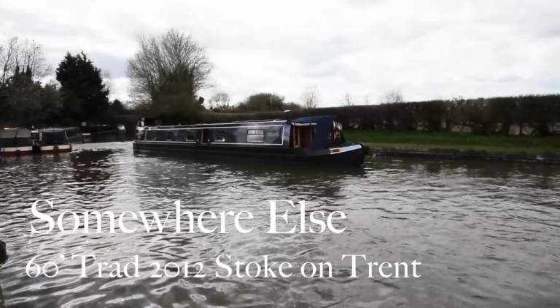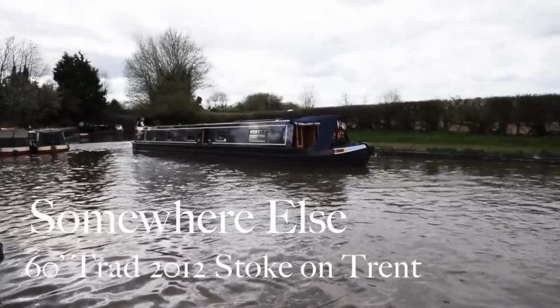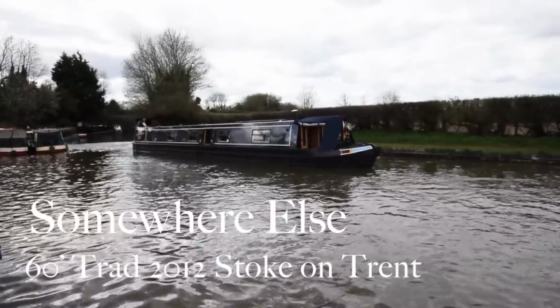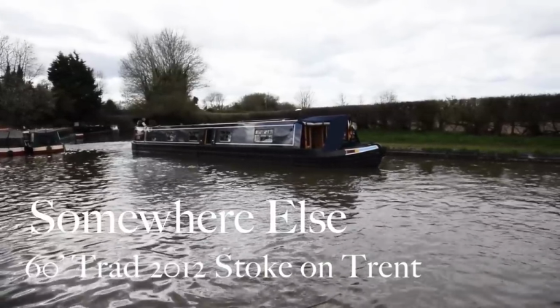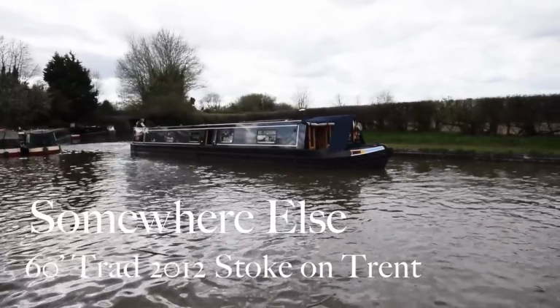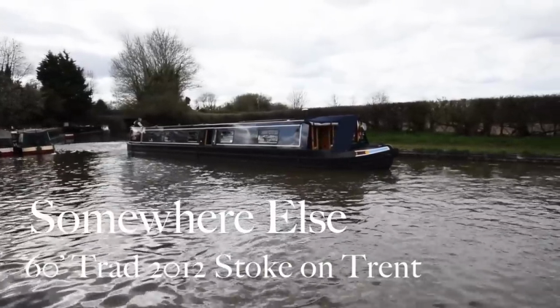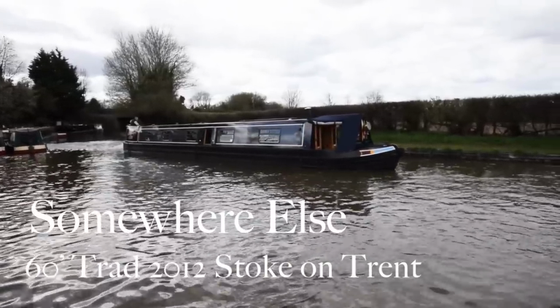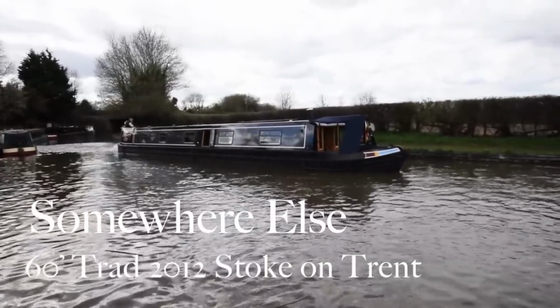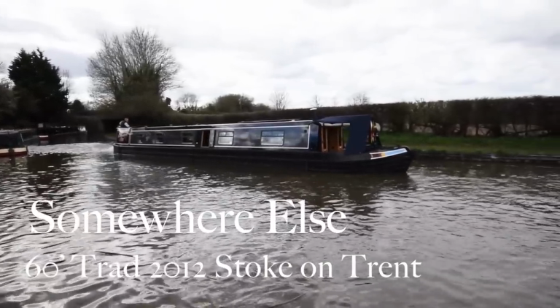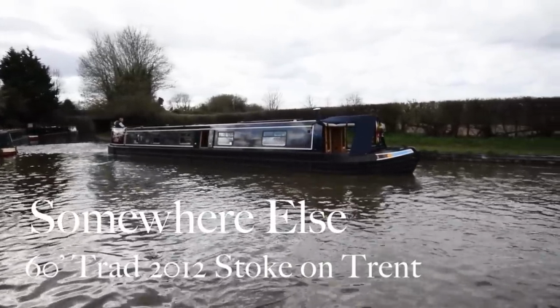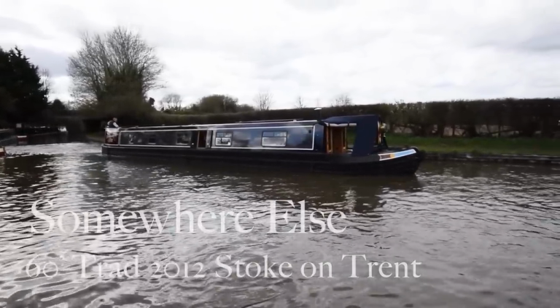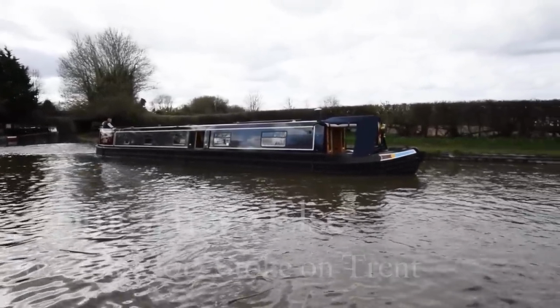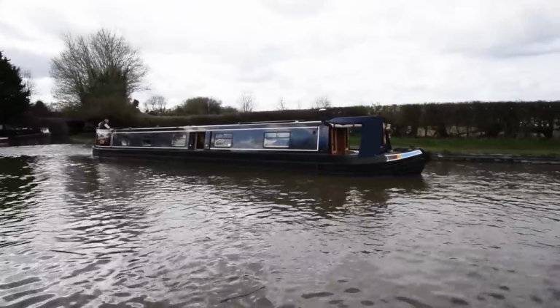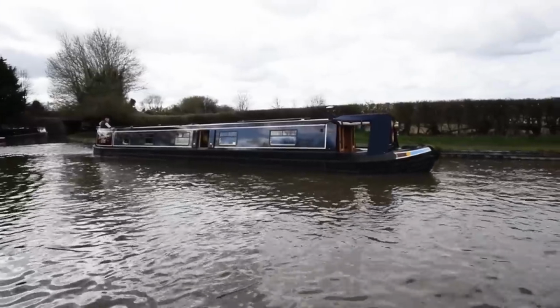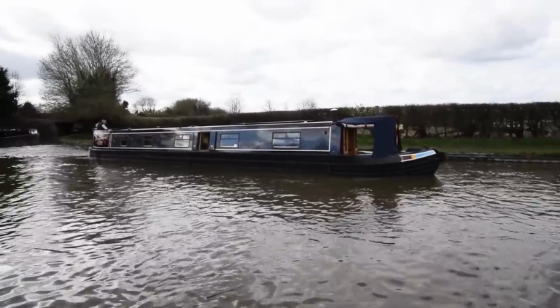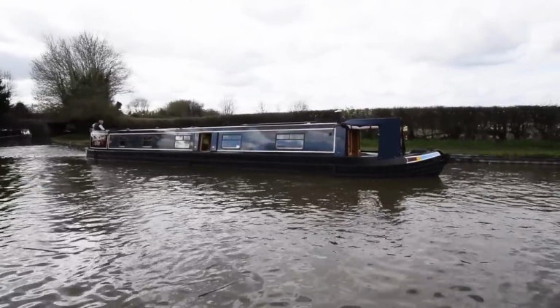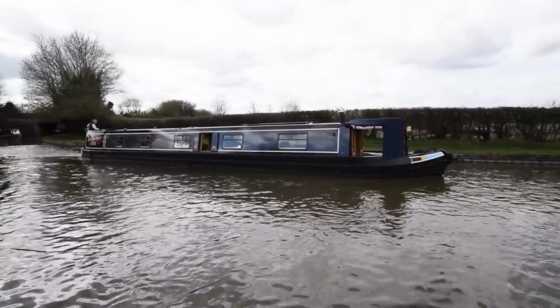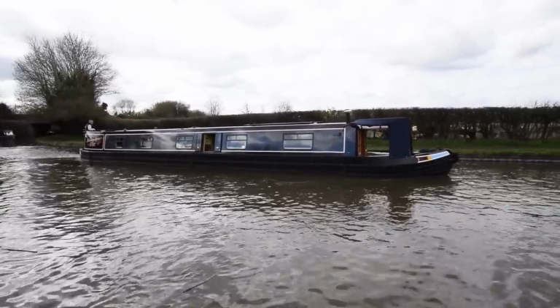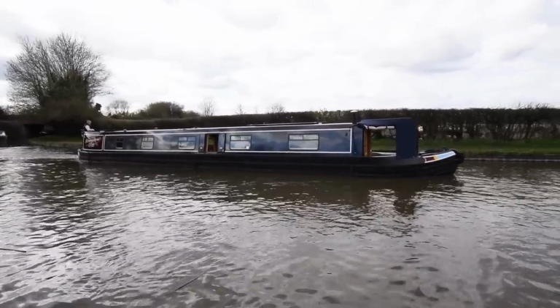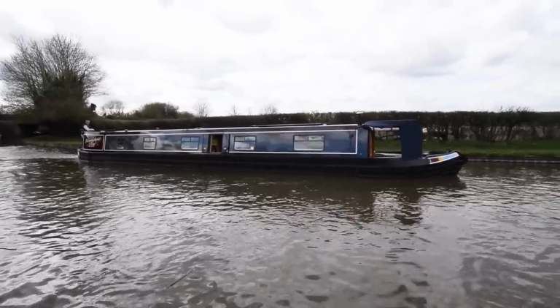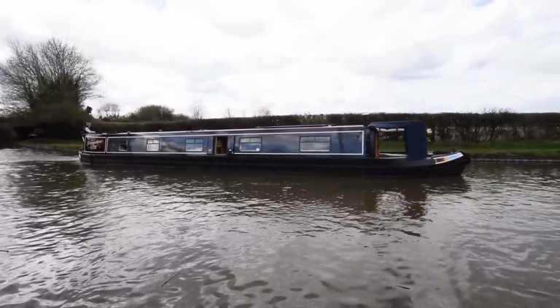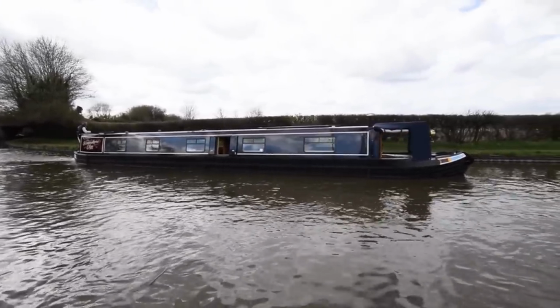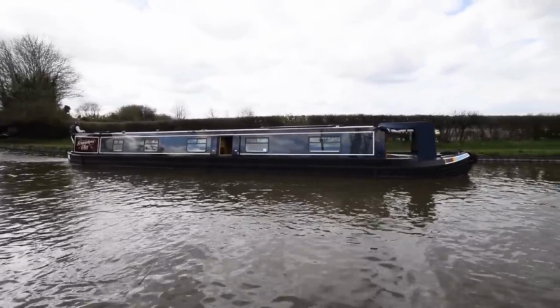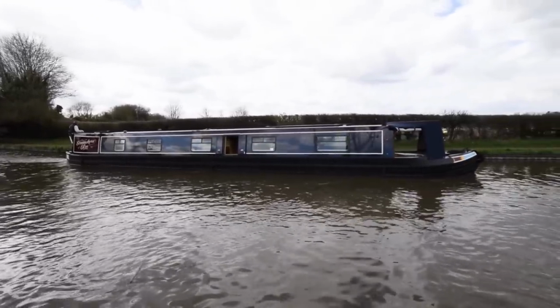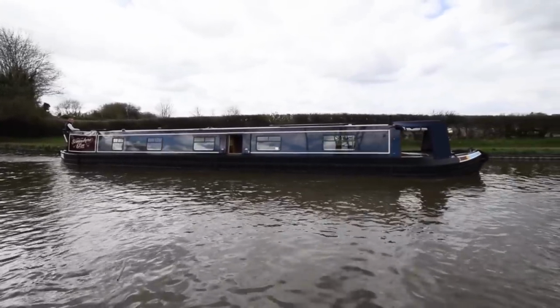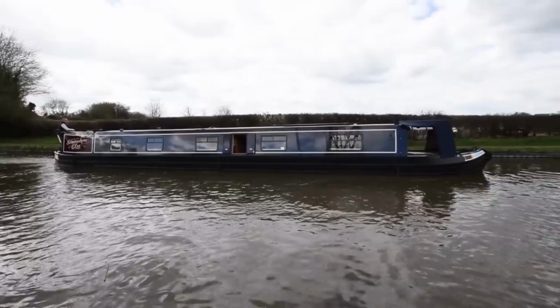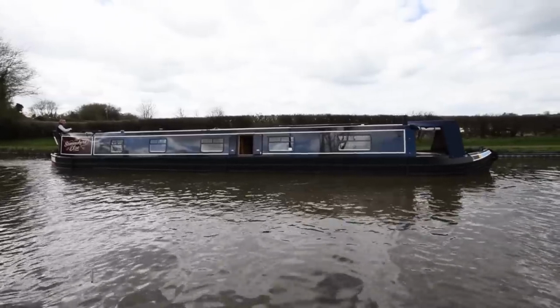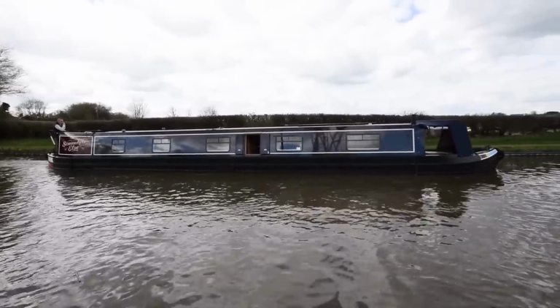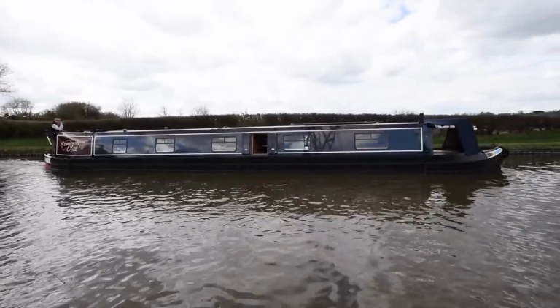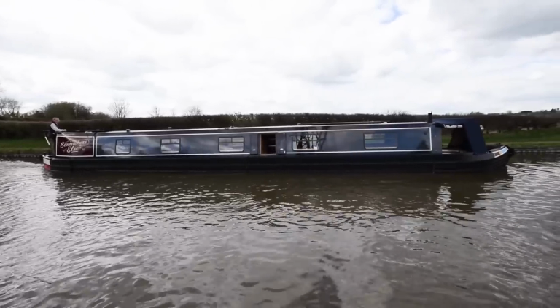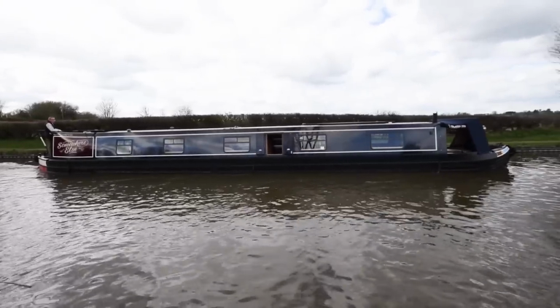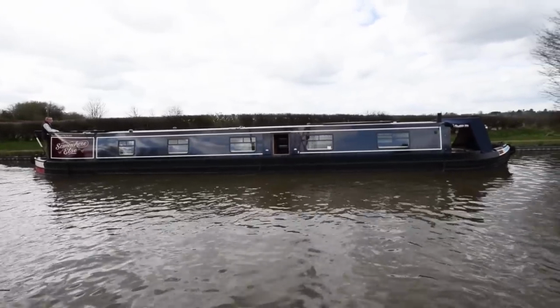It's a pretty grey day, but this is an absolutely stunning boat. She's a 60-foot traditional stern narrowboat built in 2012 by Stoker and Trent Boat Builders. And I don't actually think I'm exaggerating when I say she looks and feels new. She's been so well looked after.